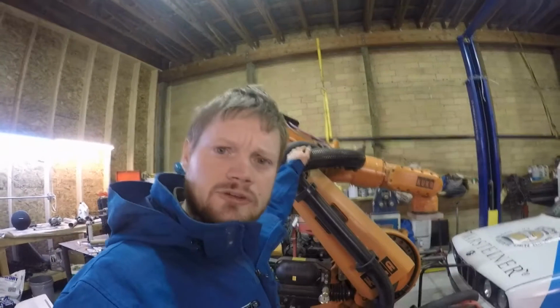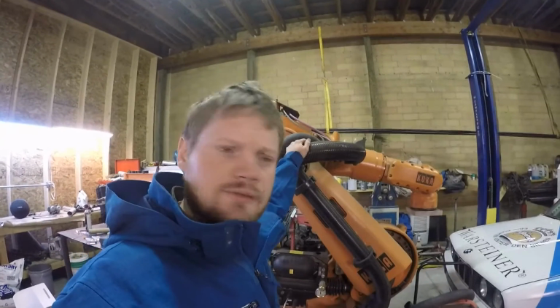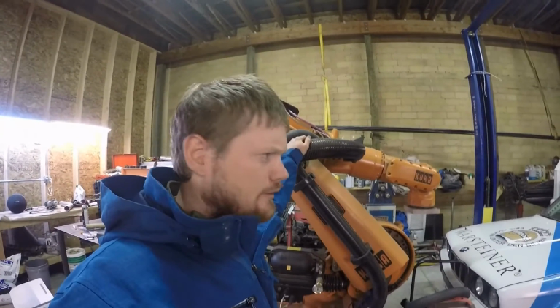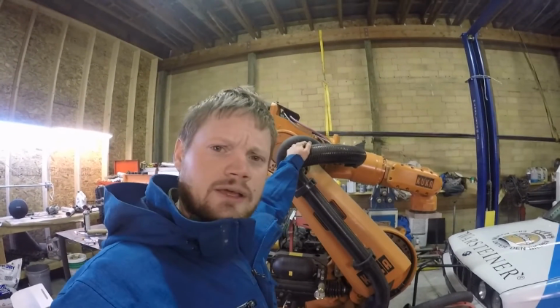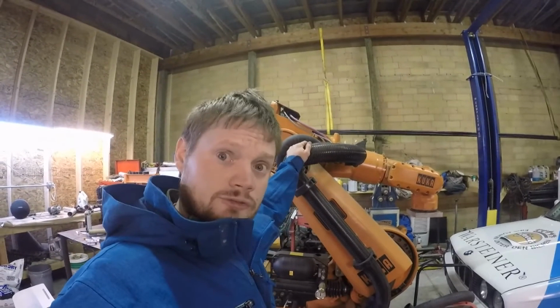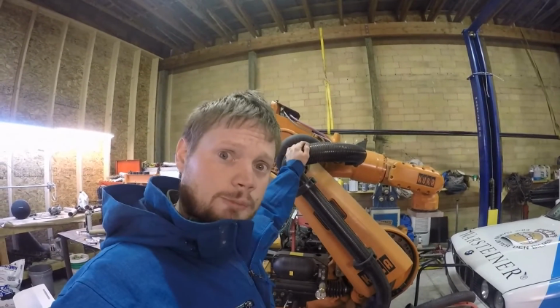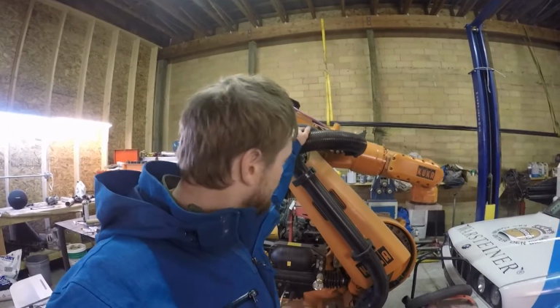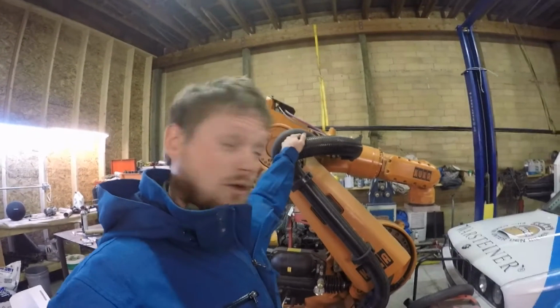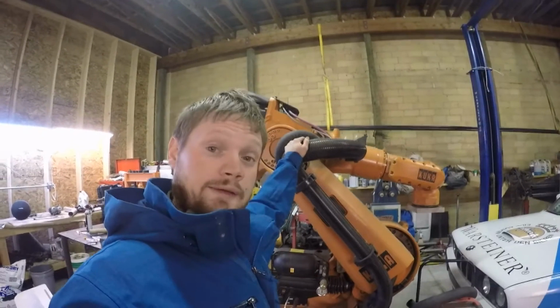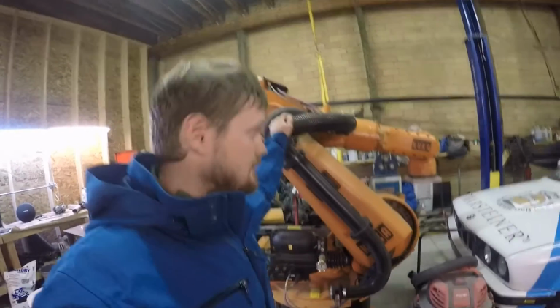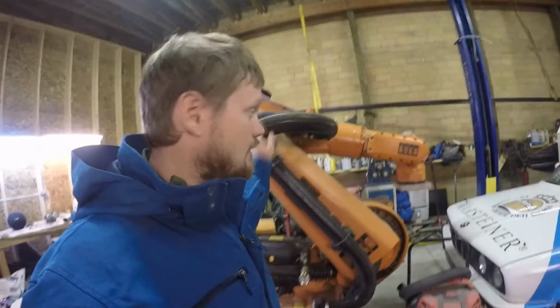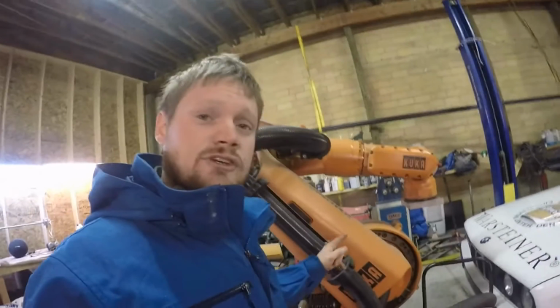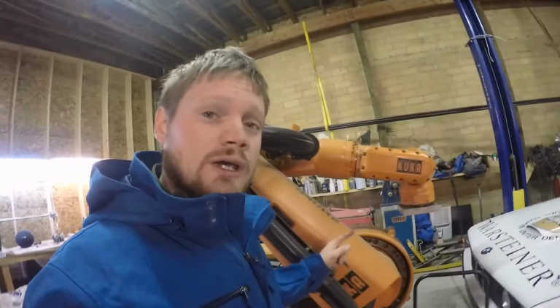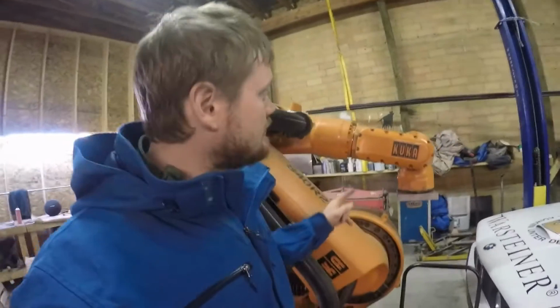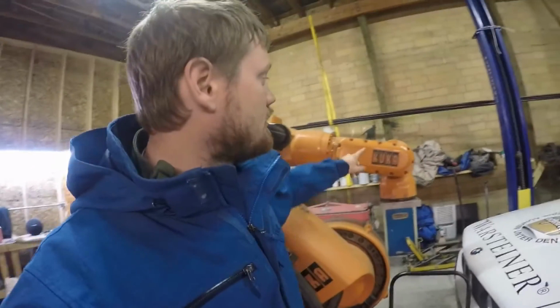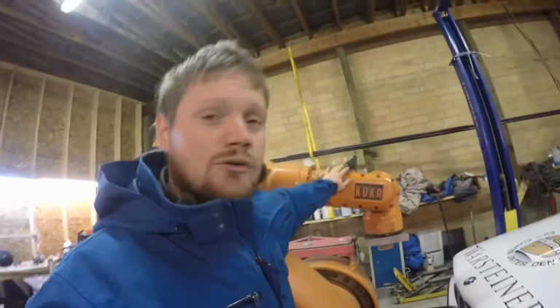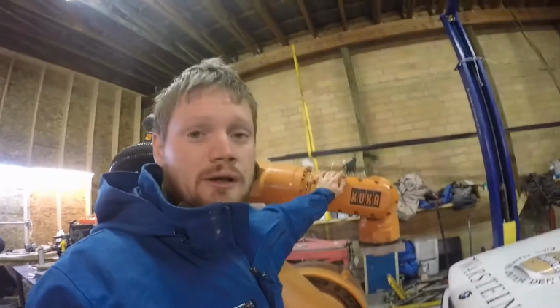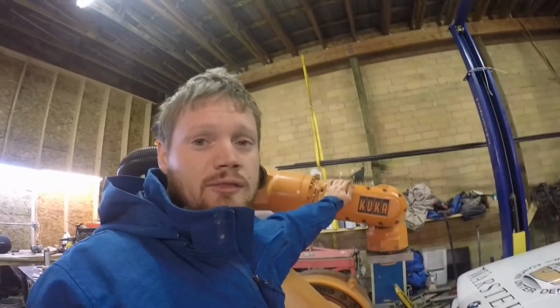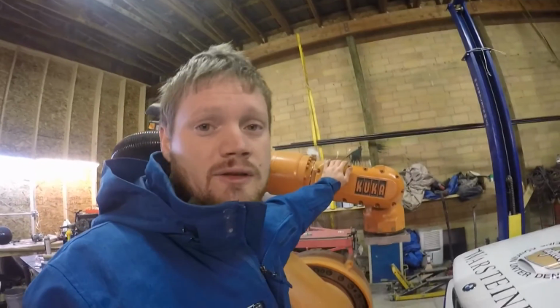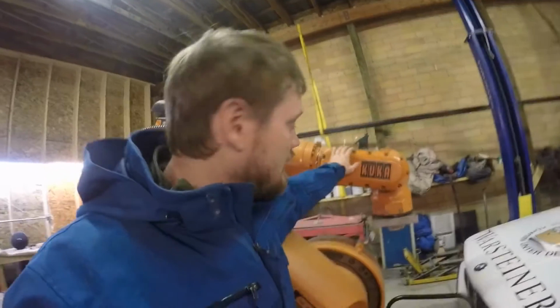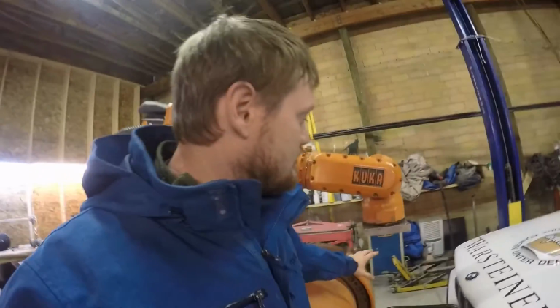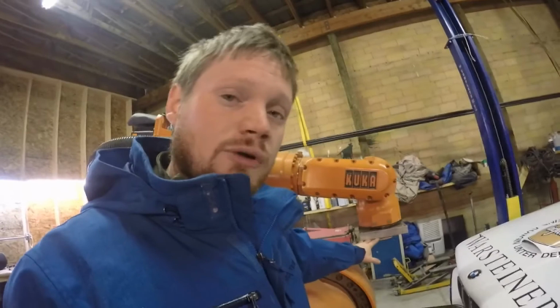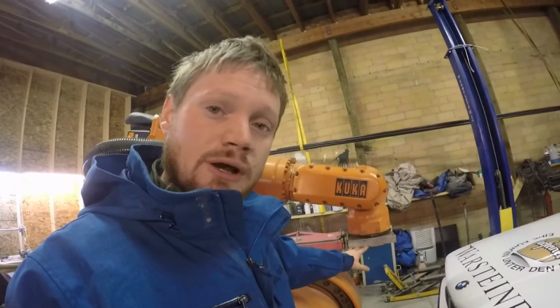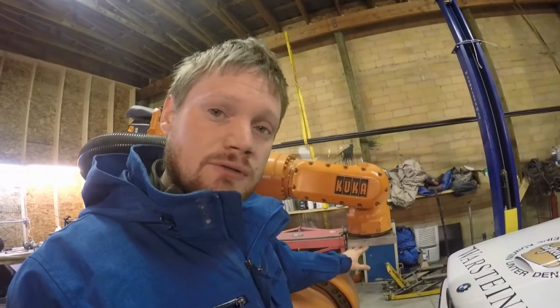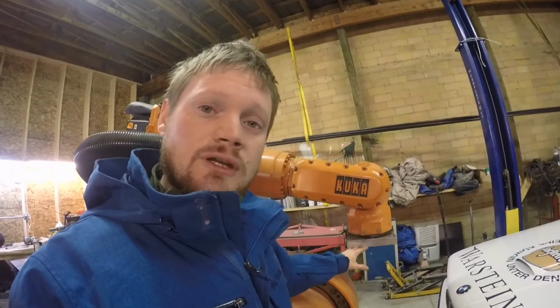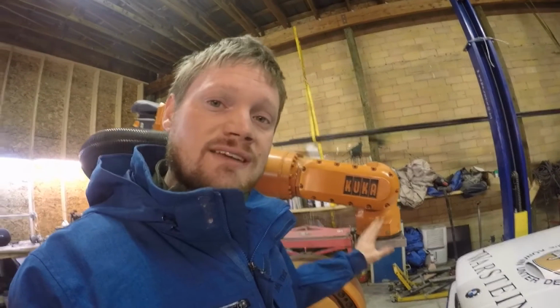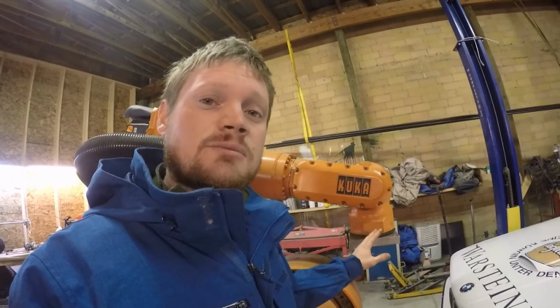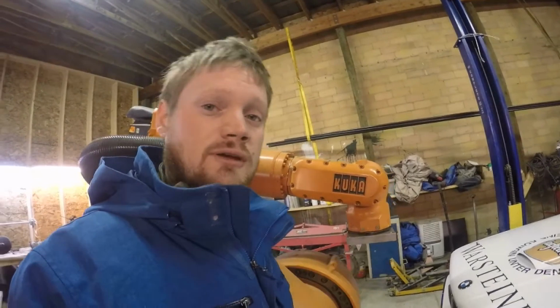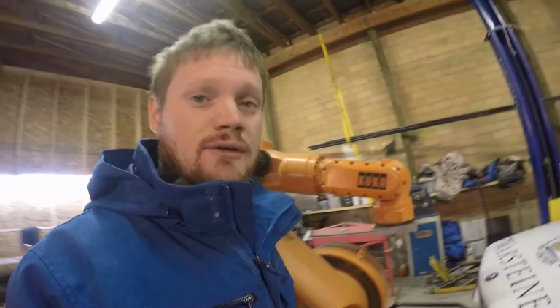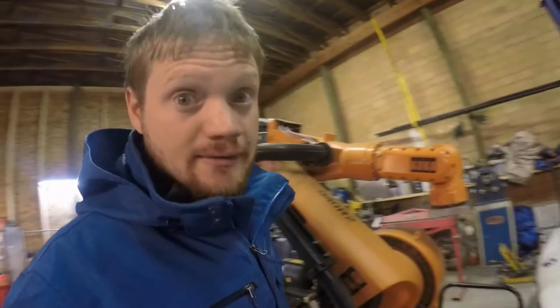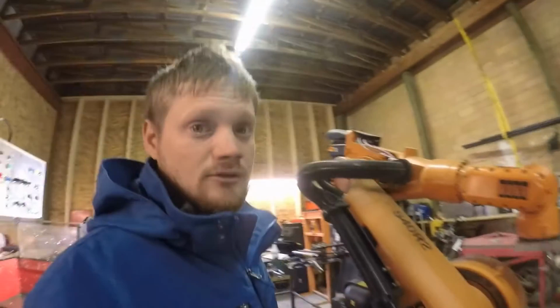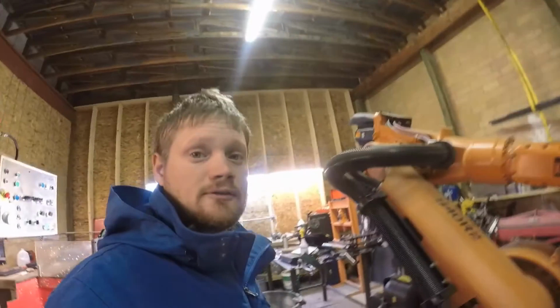Is that an industrial robot? Why yes — this is a KUKA KRC-1 robot that is going to get a router spindle right here so that it can do six-axis machining. That's going to be a huge project.